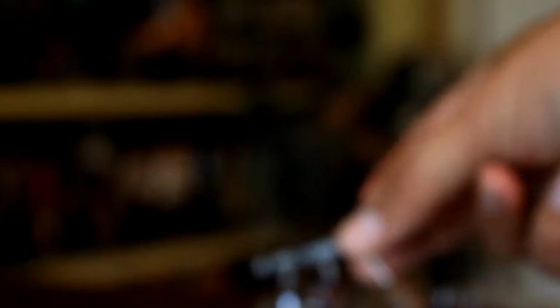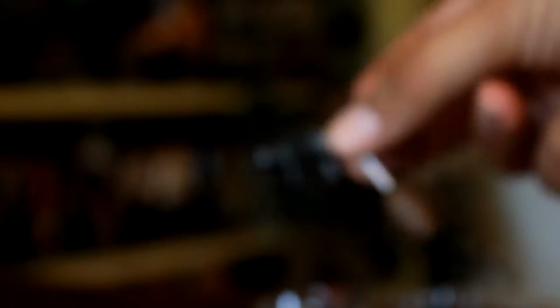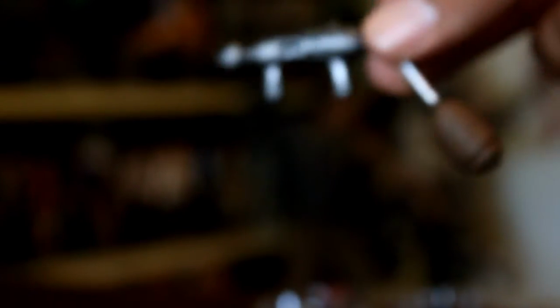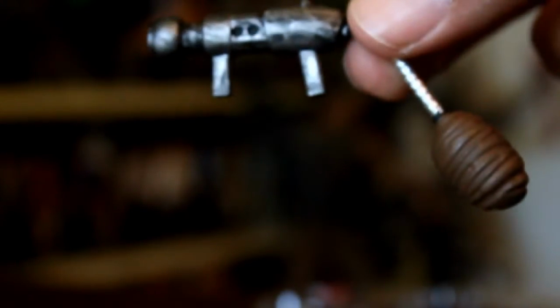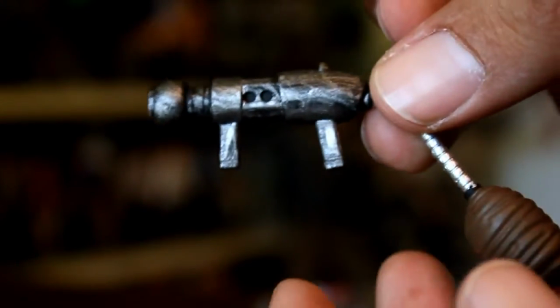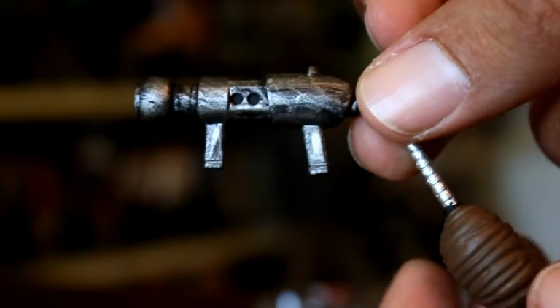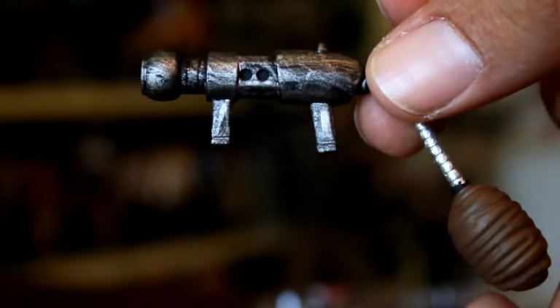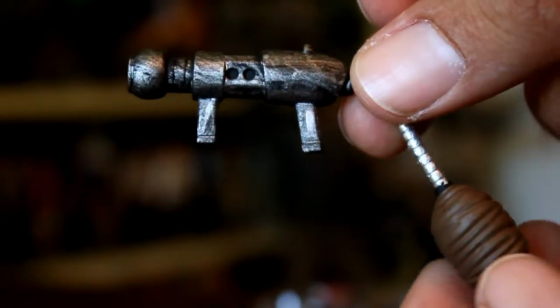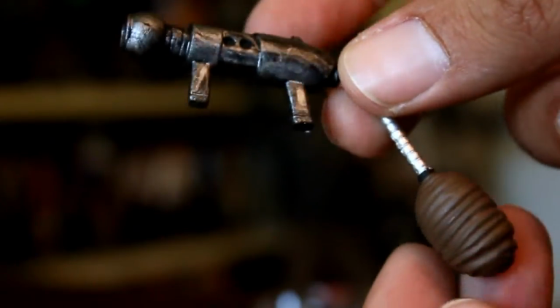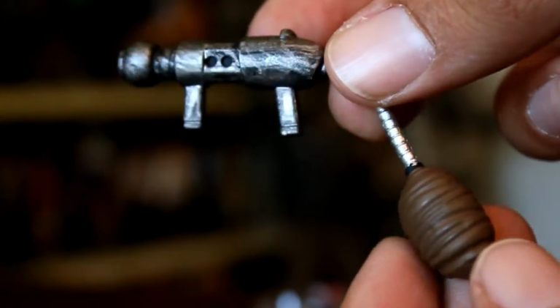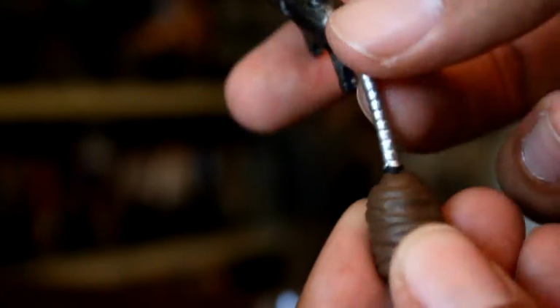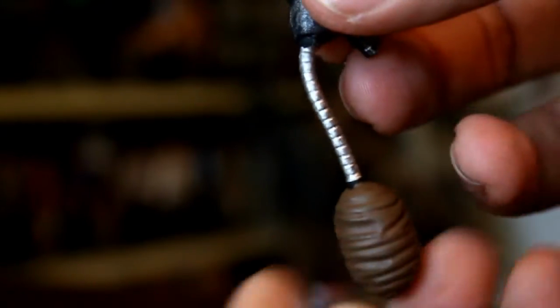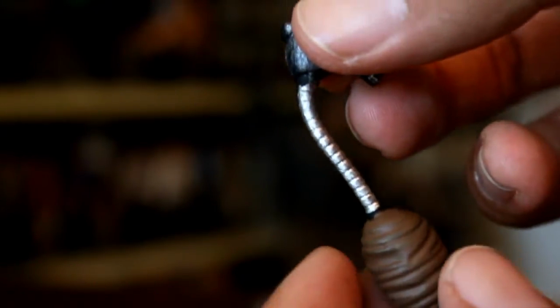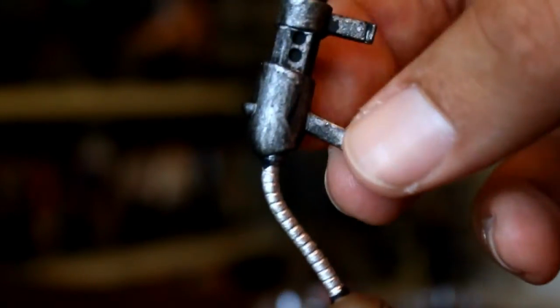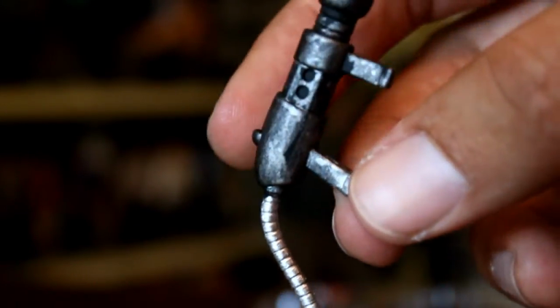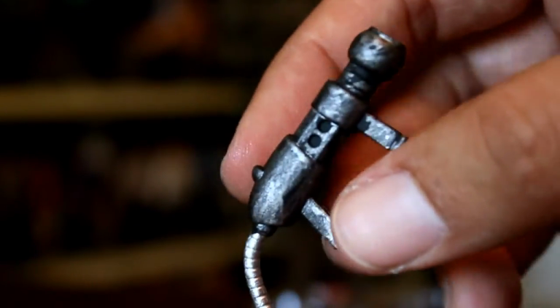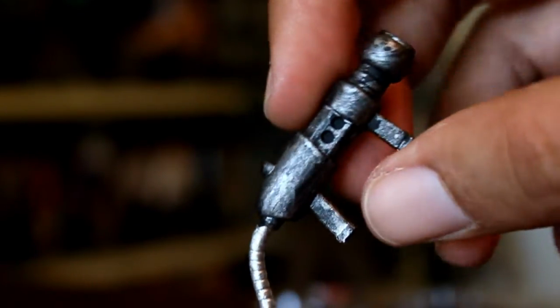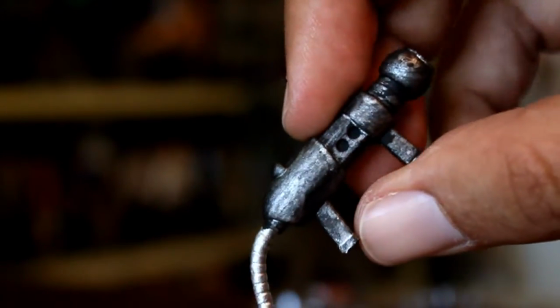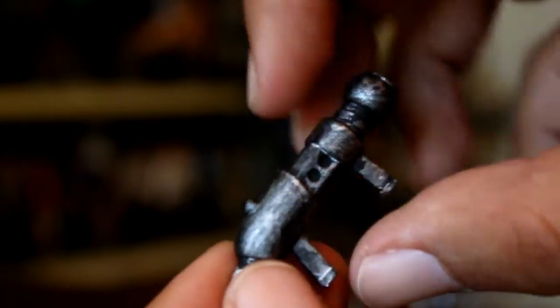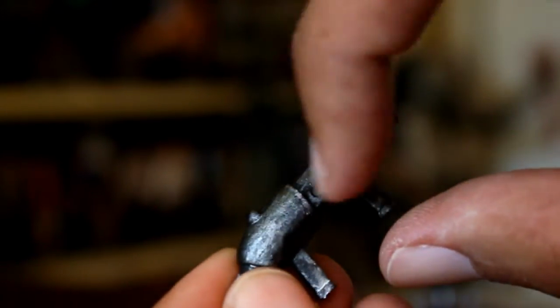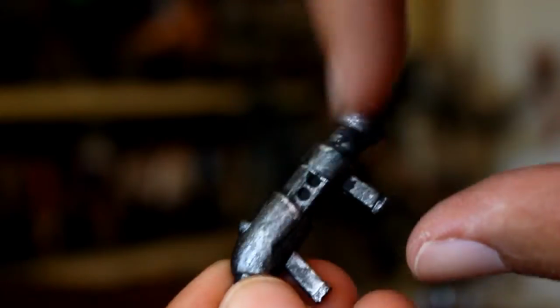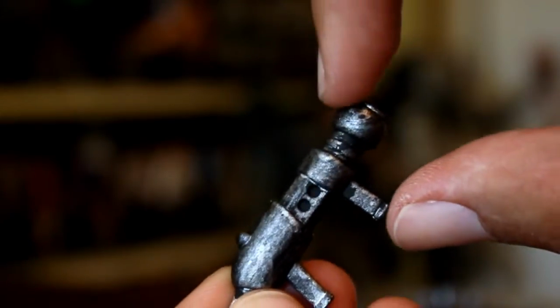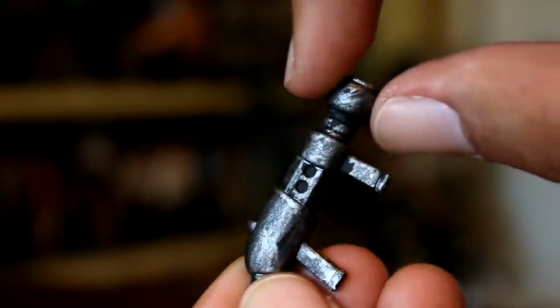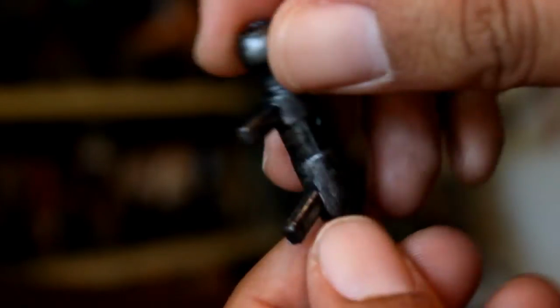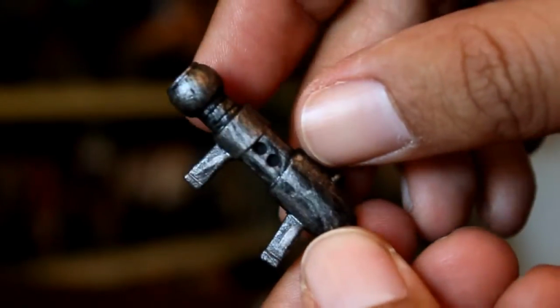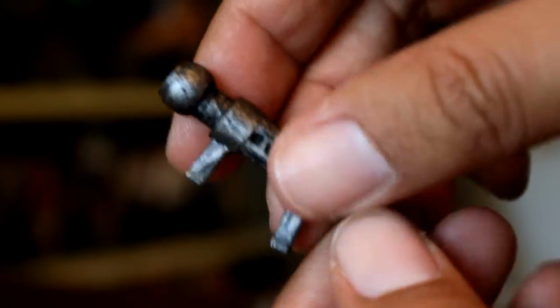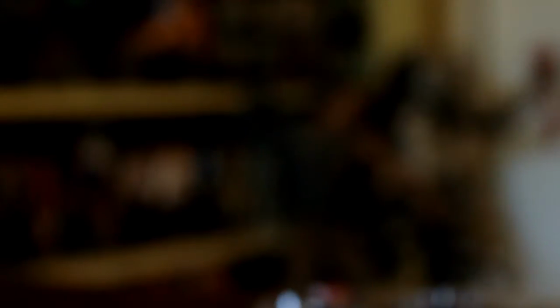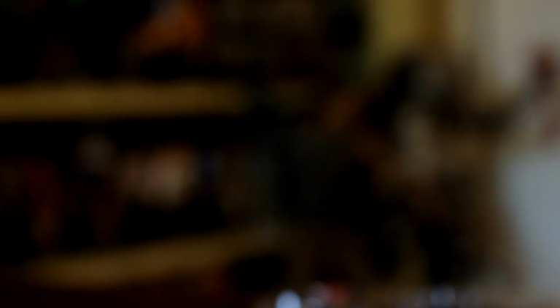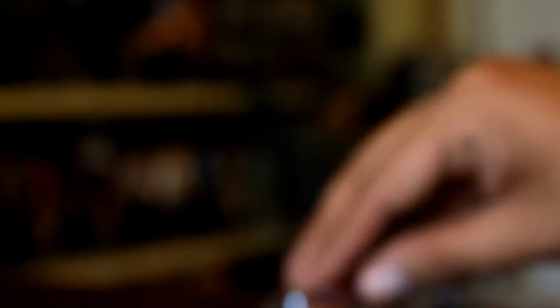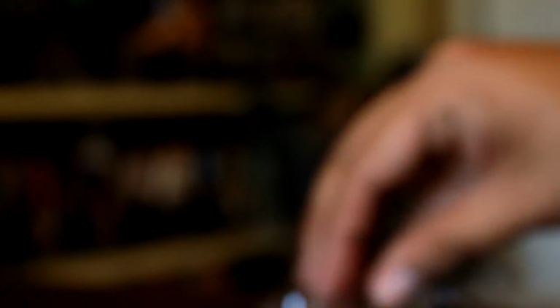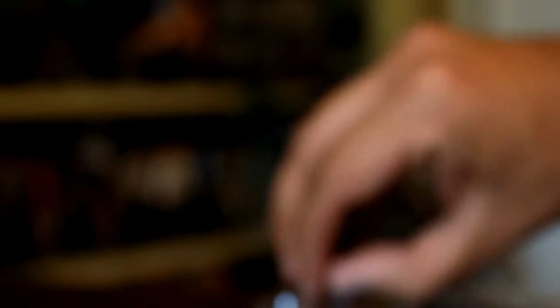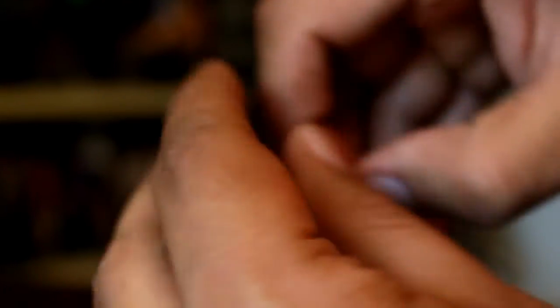First, we'll take a quick look at his accessories. First up is his Poopsucker gun, and yep, that's some poop right there, but I do like the metallic paint that they used on this gun. I think it's pretty simple, but it is effective.